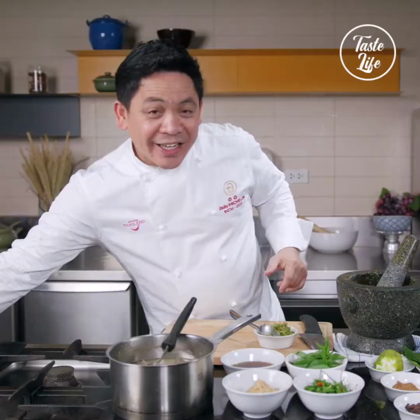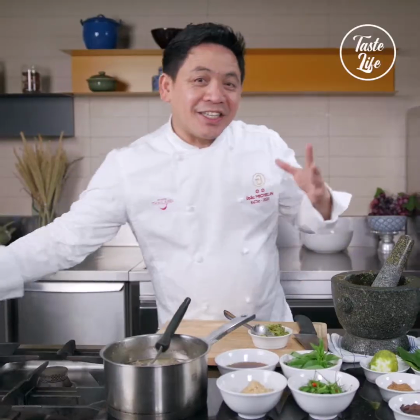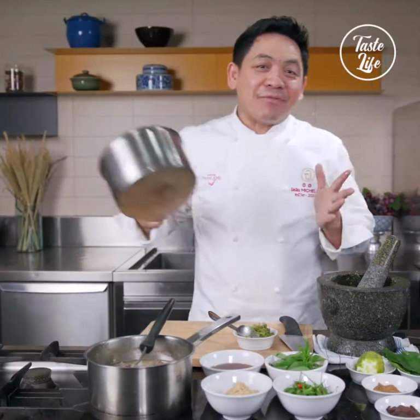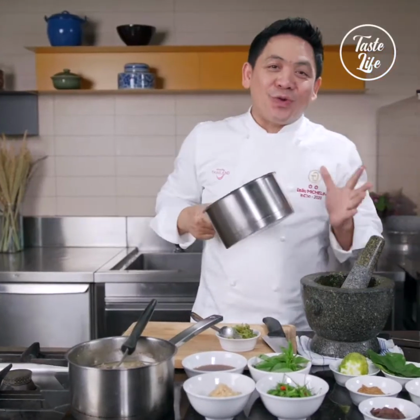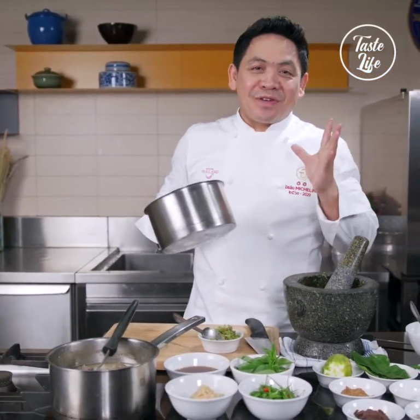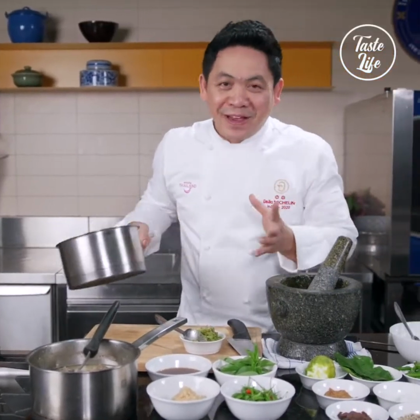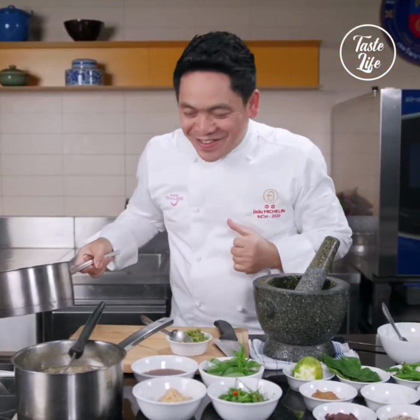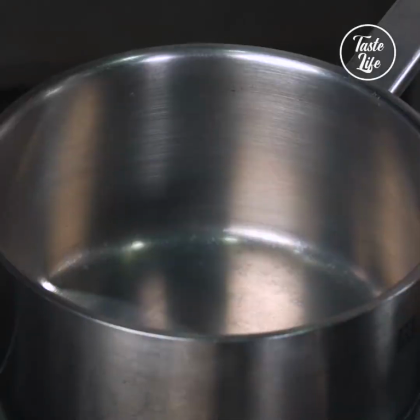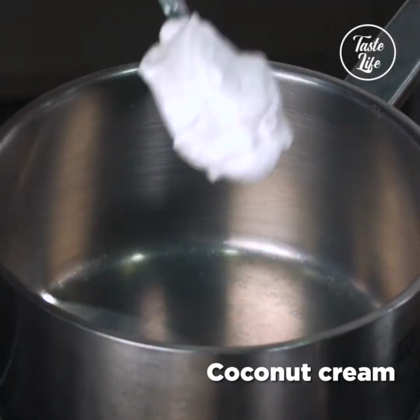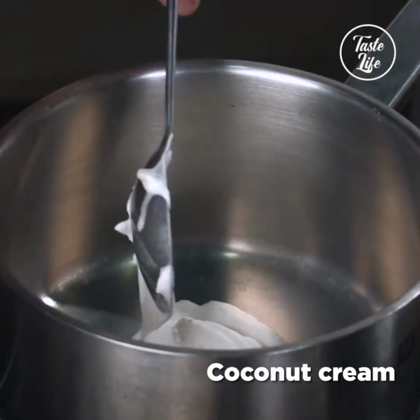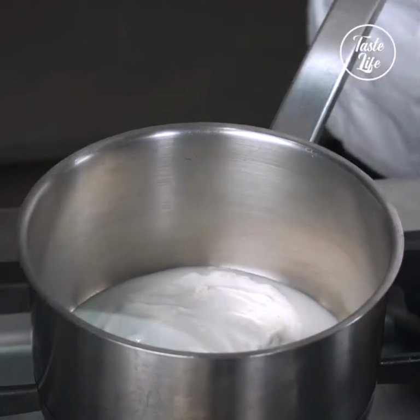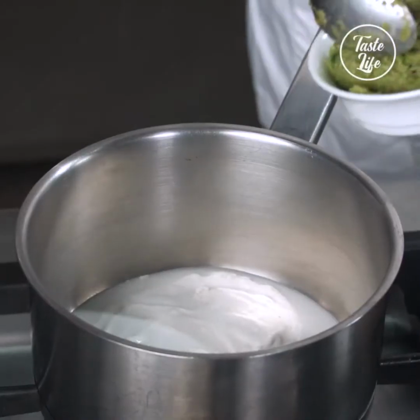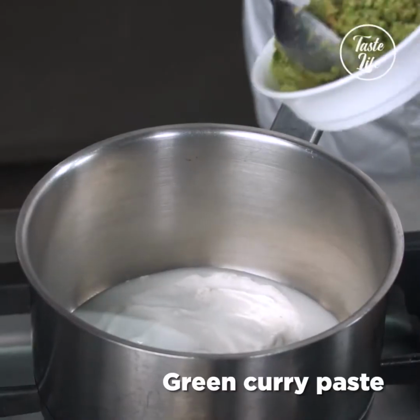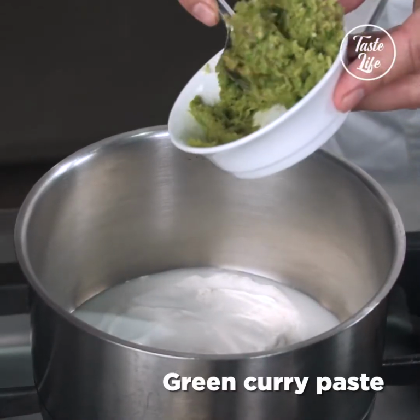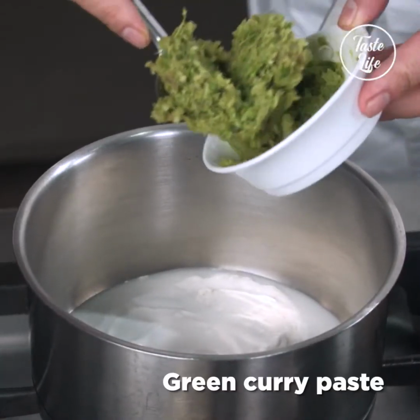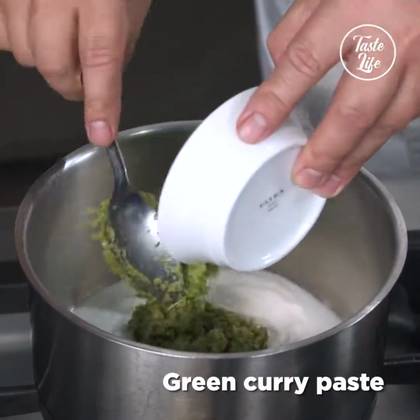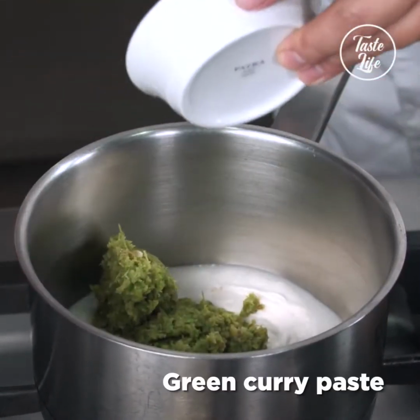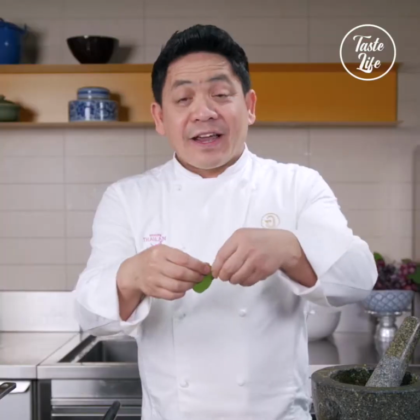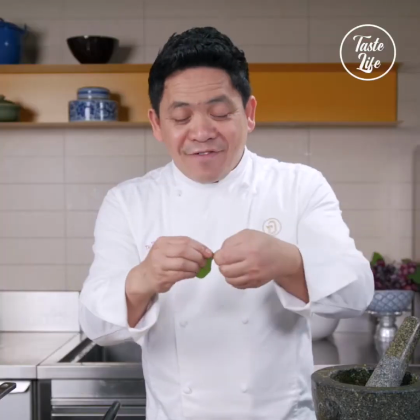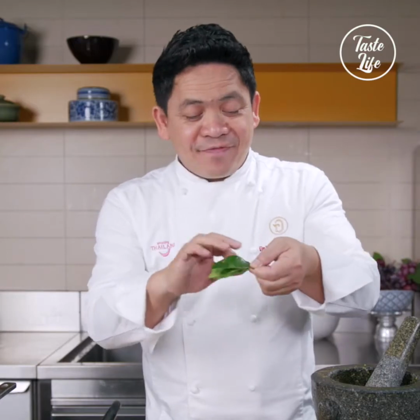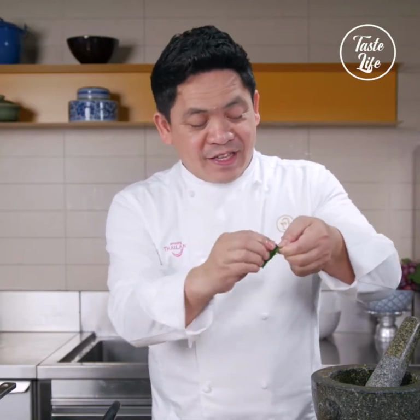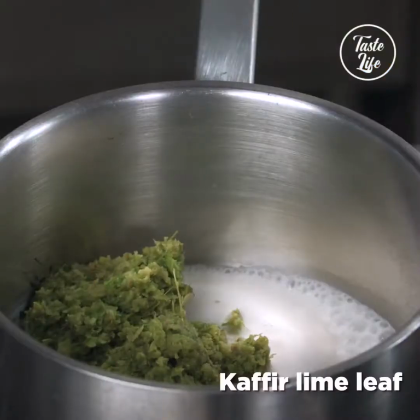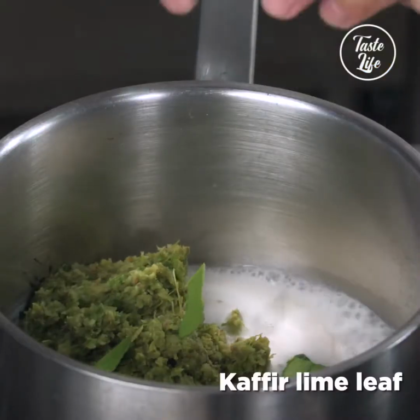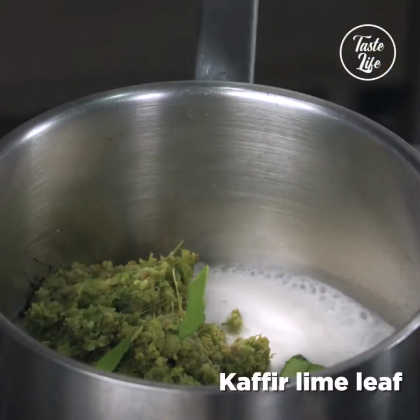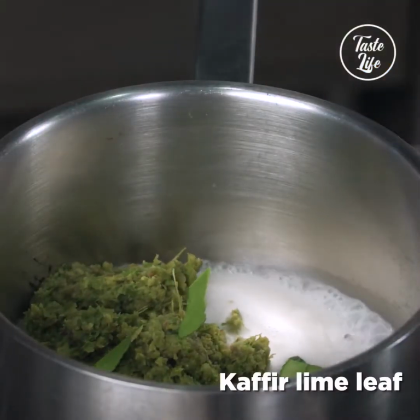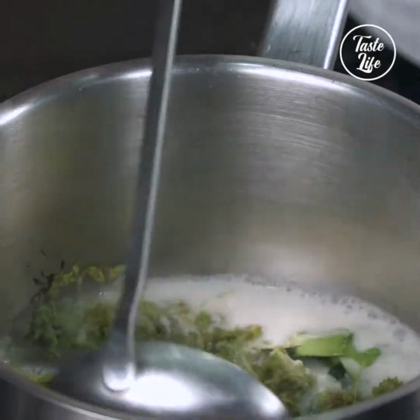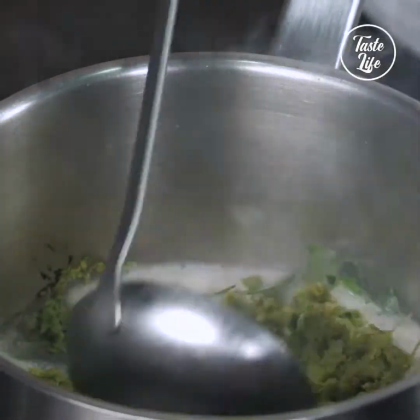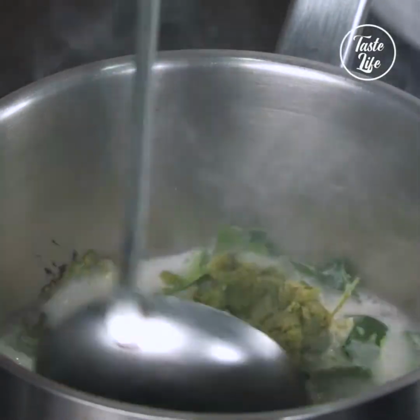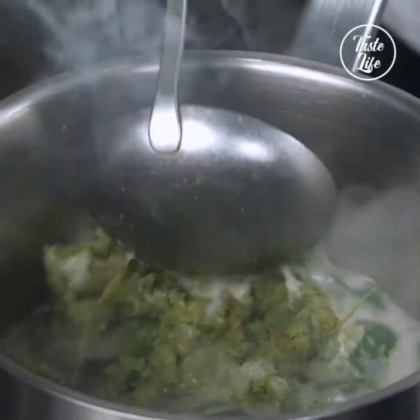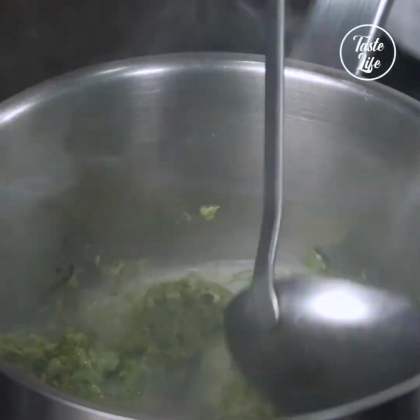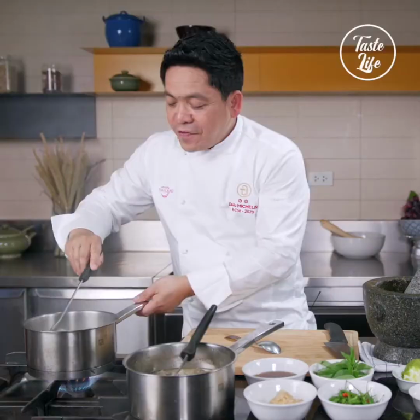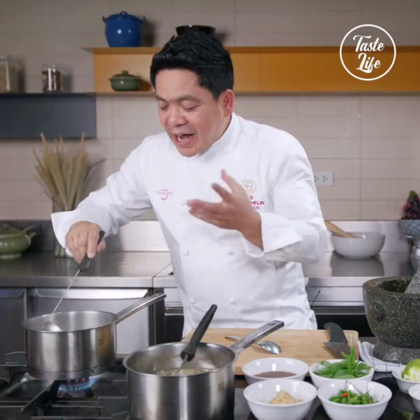It's time to cook the beef curry. A full spoon of the green curry paste and kaffir lime leaf — put it in. Keep stirring.